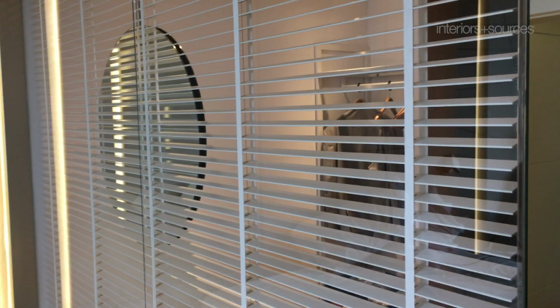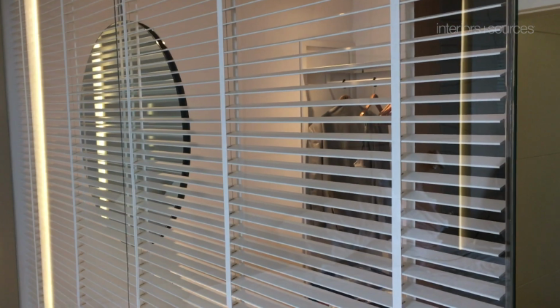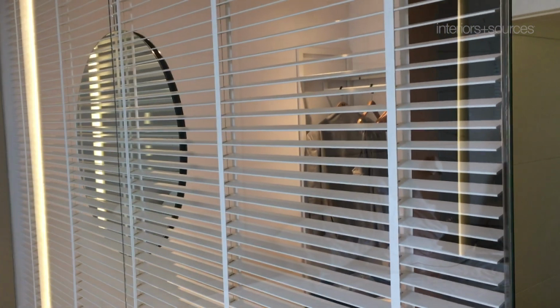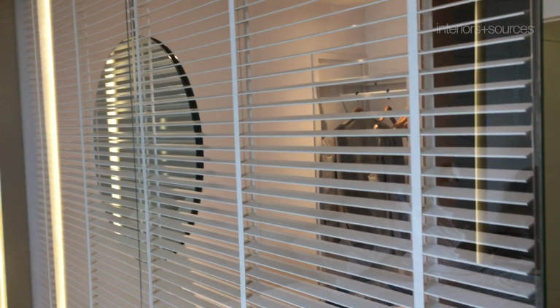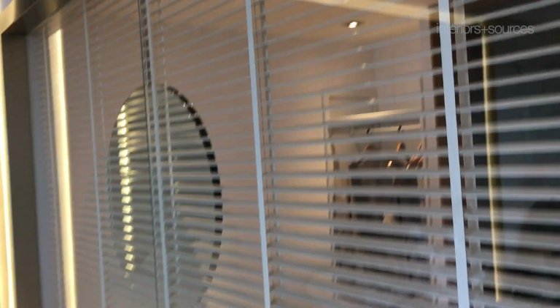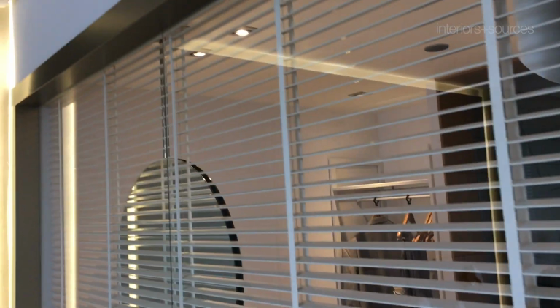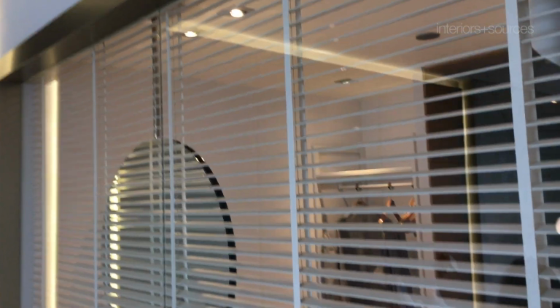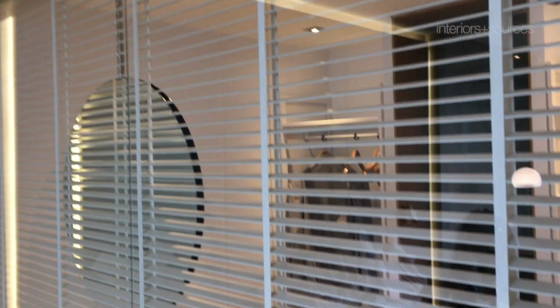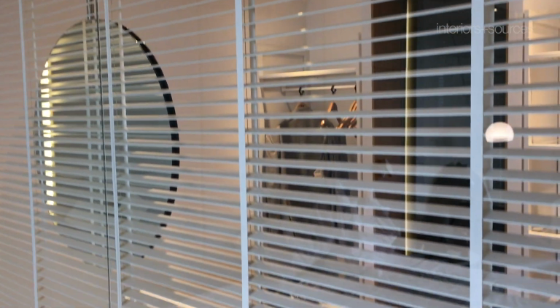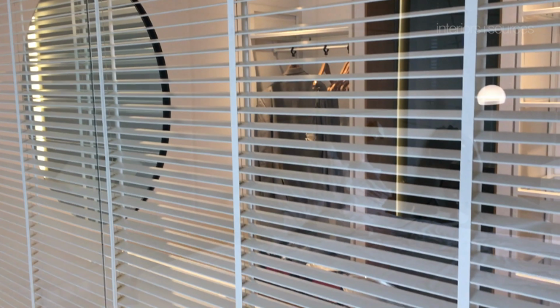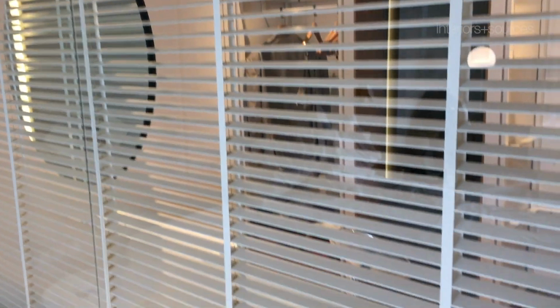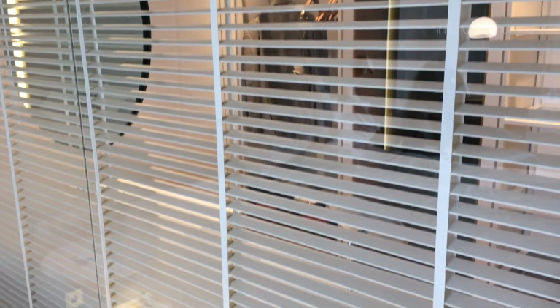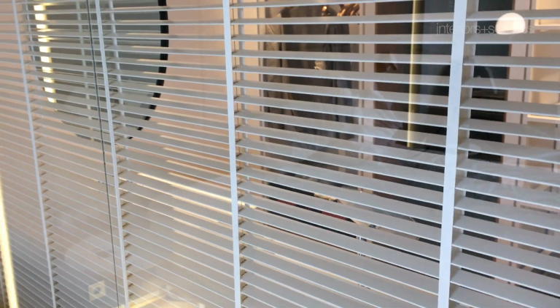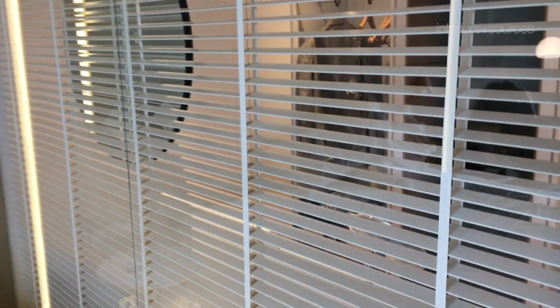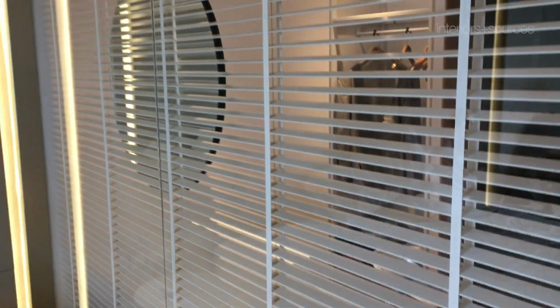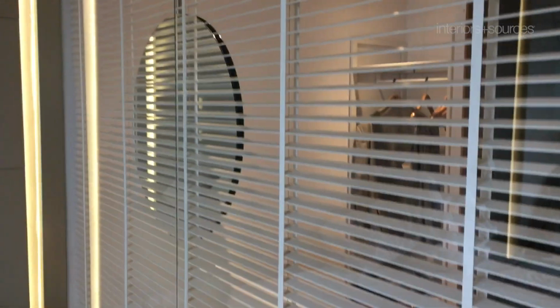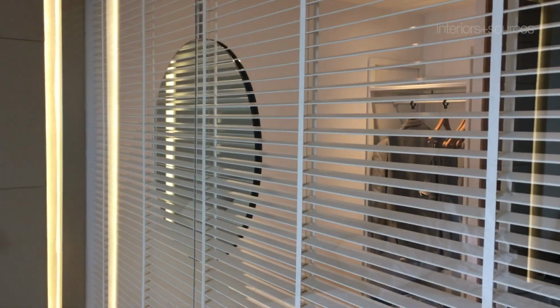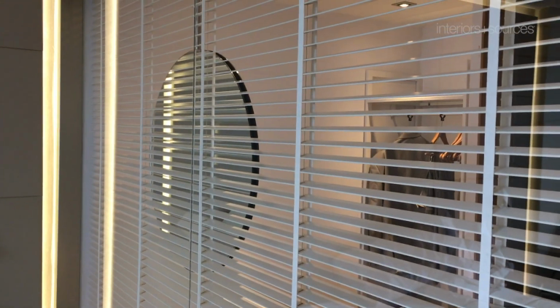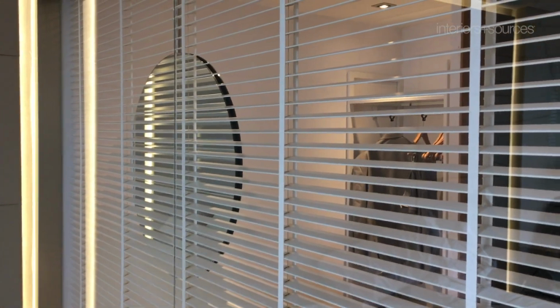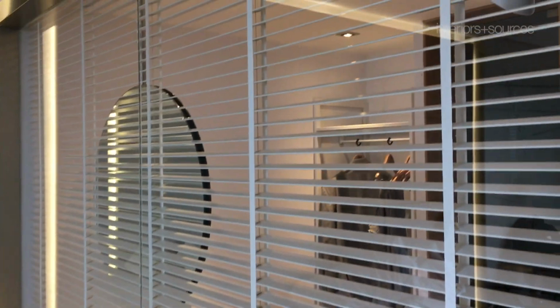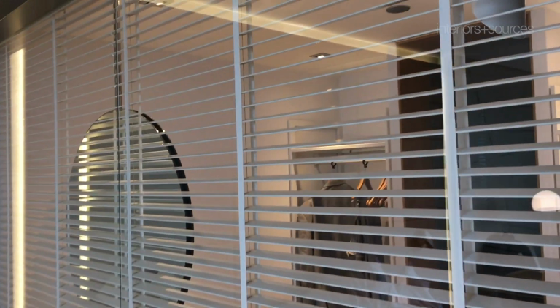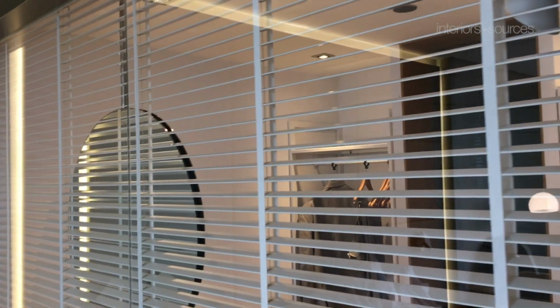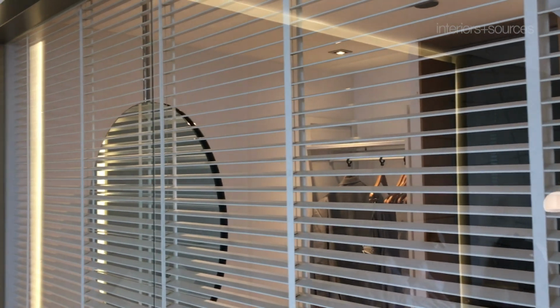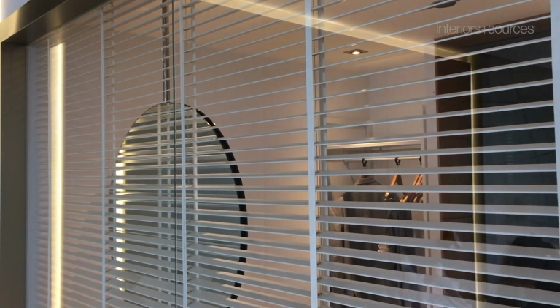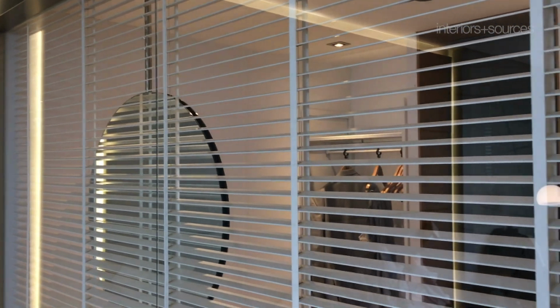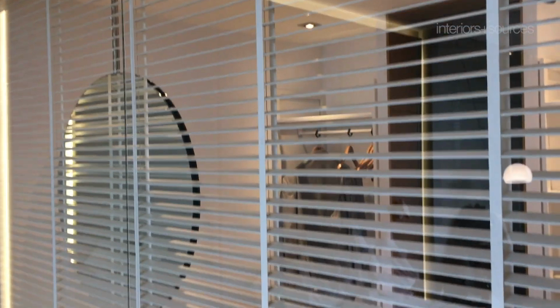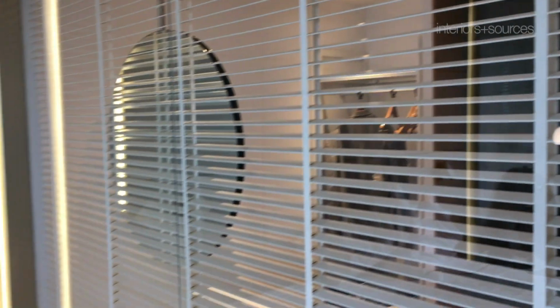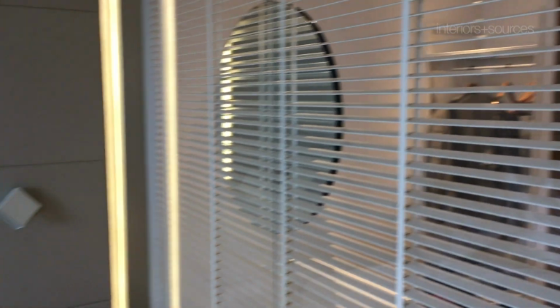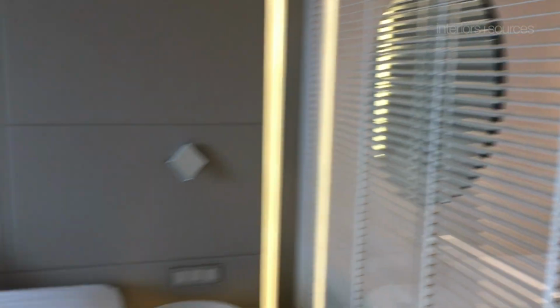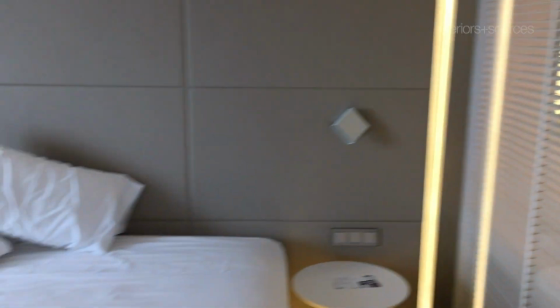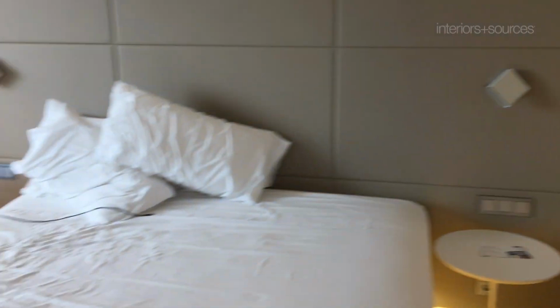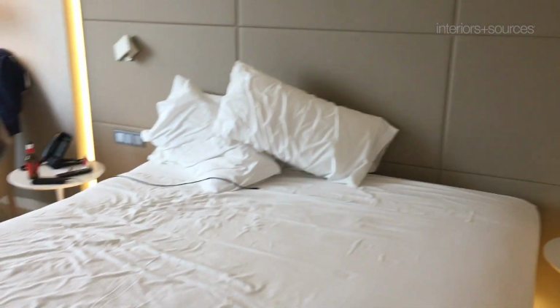Hello, it's Christoph Trapp, Chief Content Officer at Interiors and Sources. So really quickly, I'm at the NH Collection Ural Building in Madrid. This is a new hotel, and this is the room.